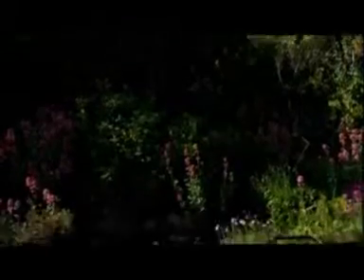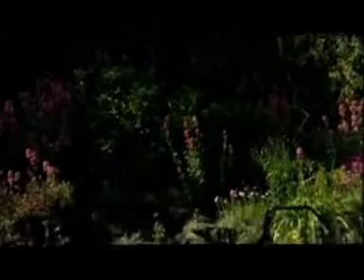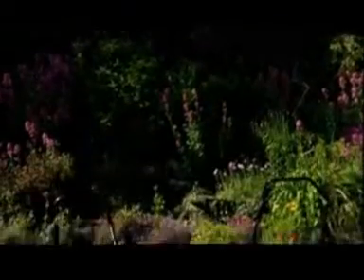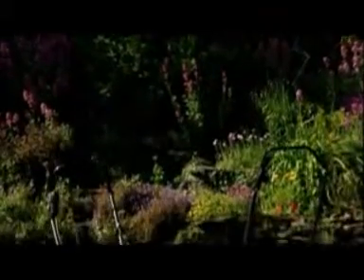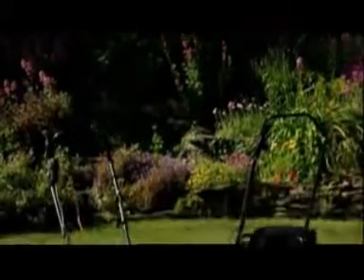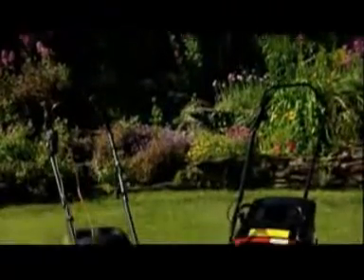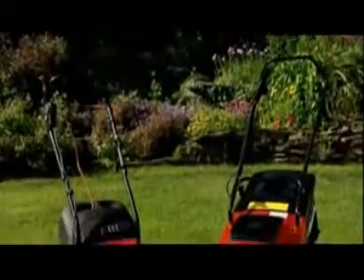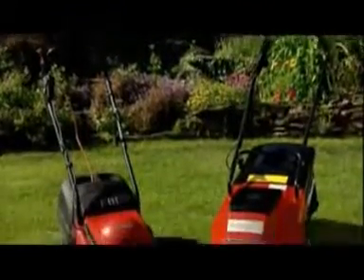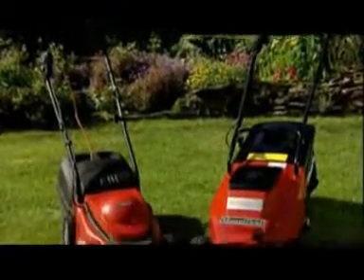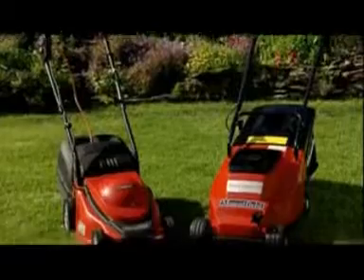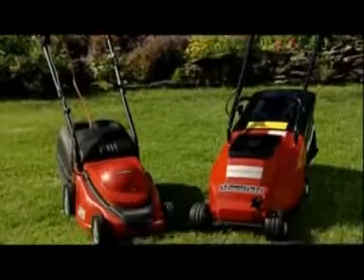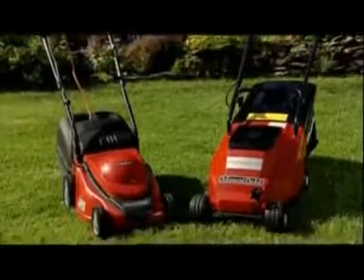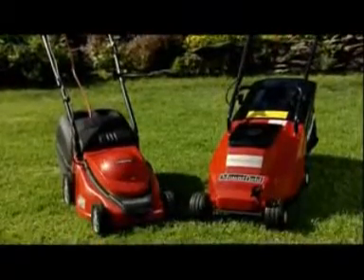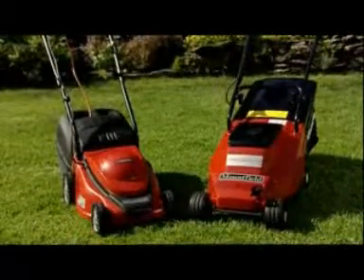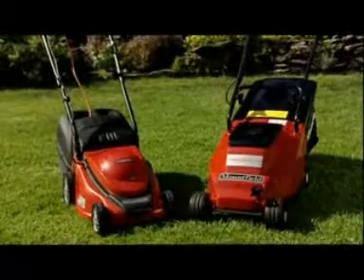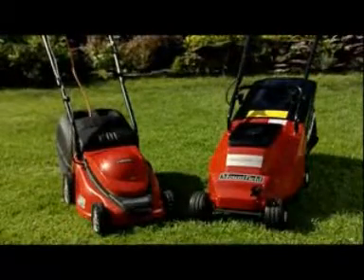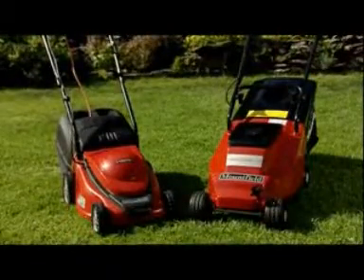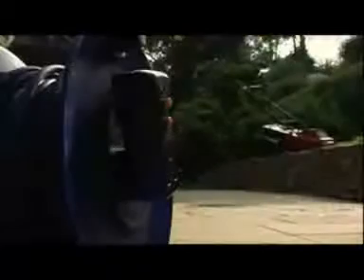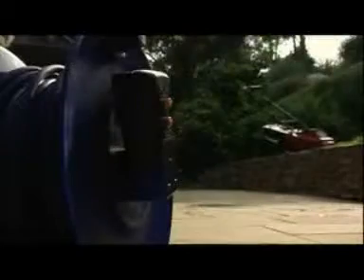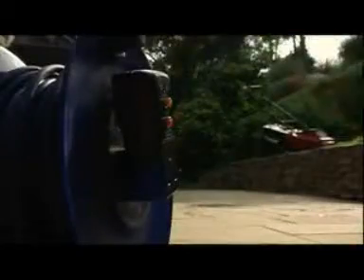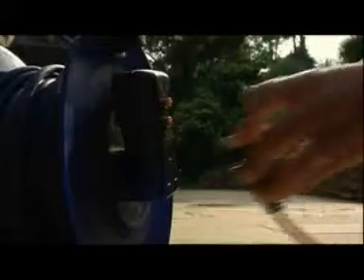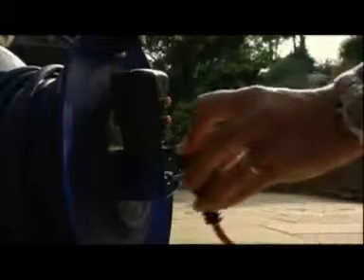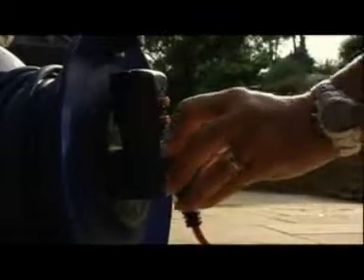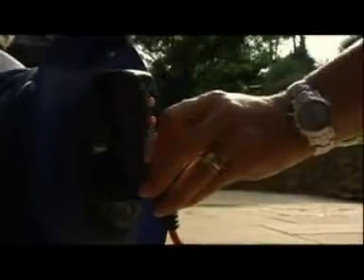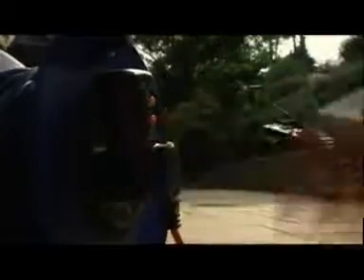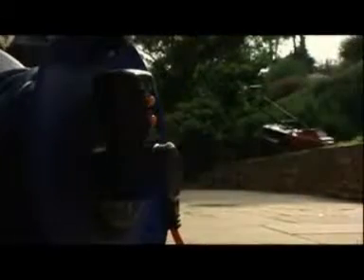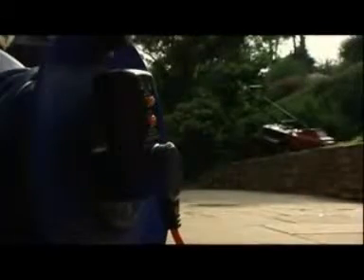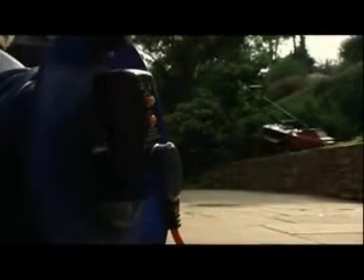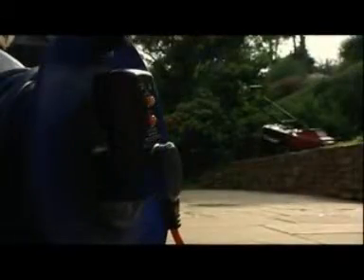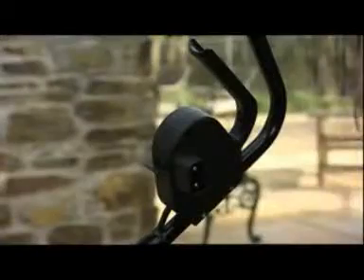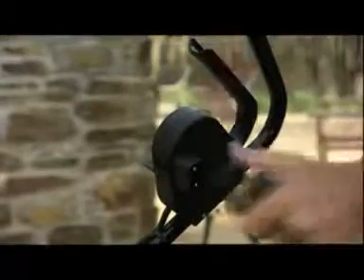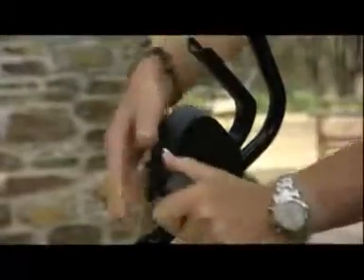Mains electric mowers are quiet, lightweight and easy to use. They are ideal for smaller gardens with a power supply located near the lawn. We recommend using a residual current device that will disconnect the power if the cable is cut accidentally.